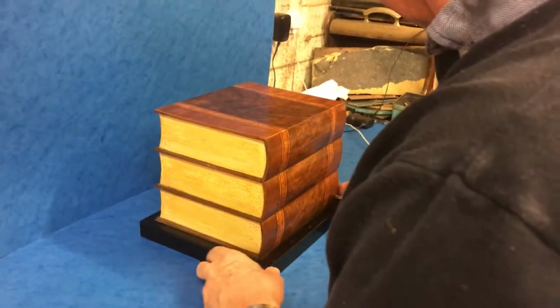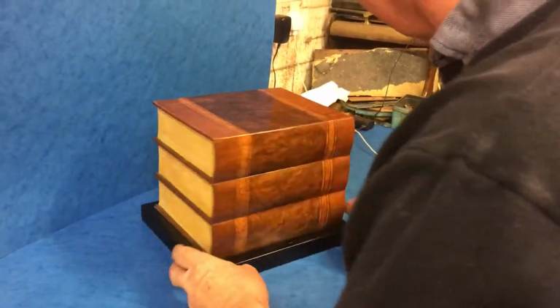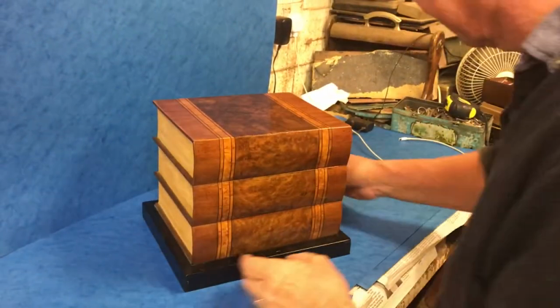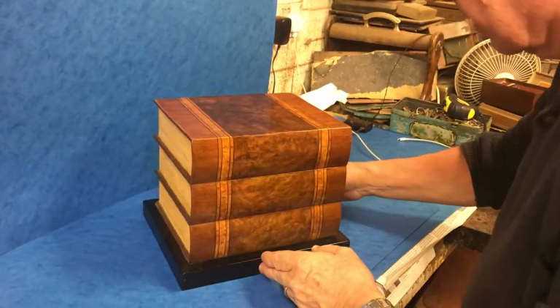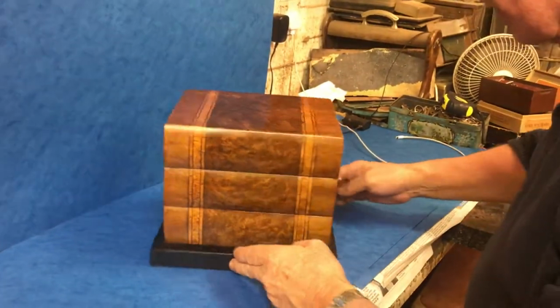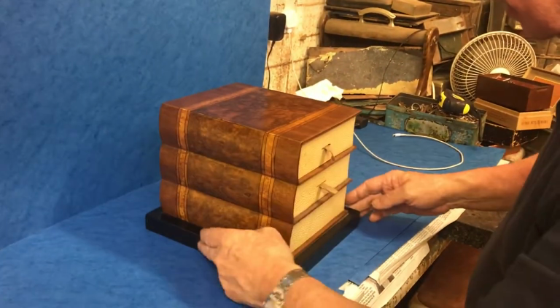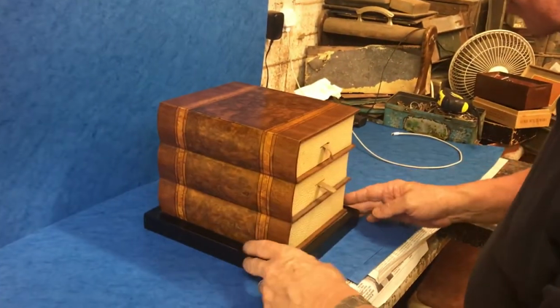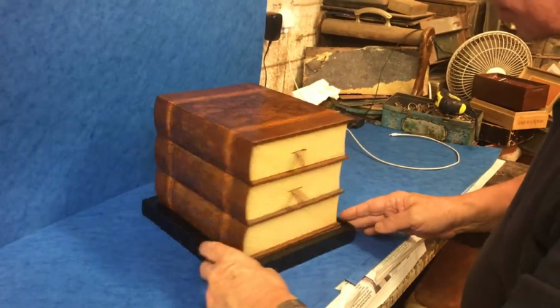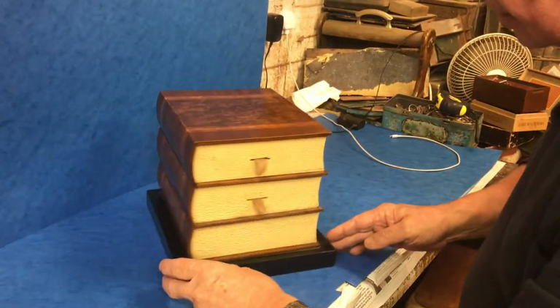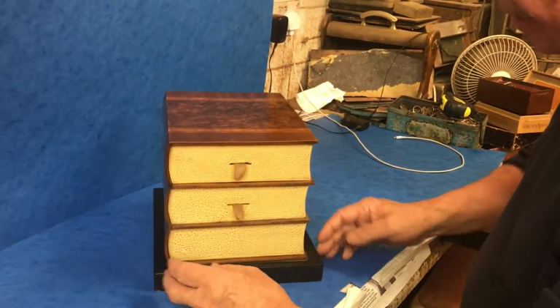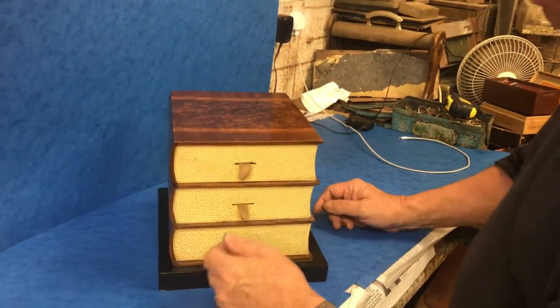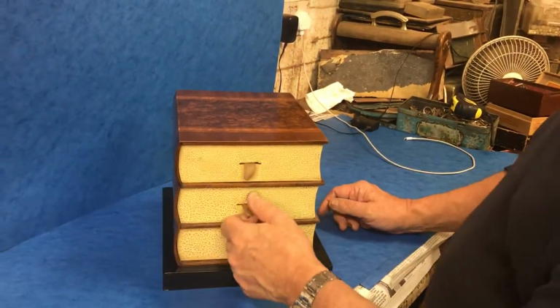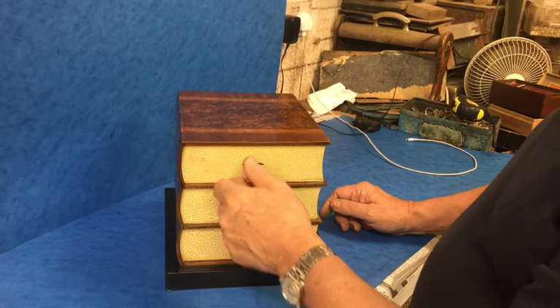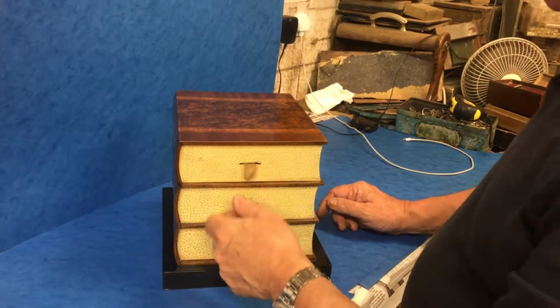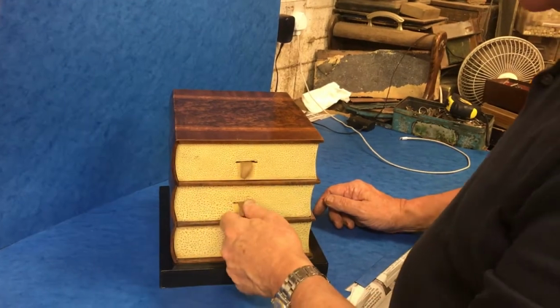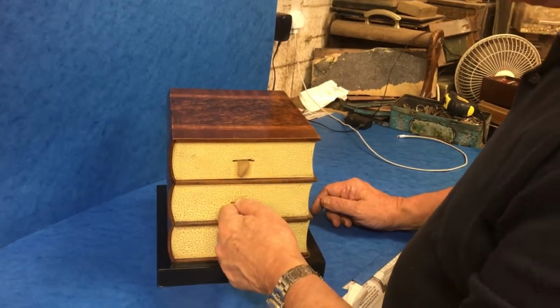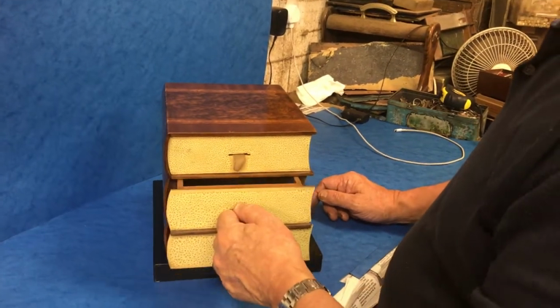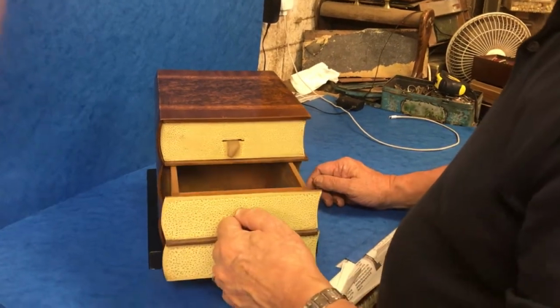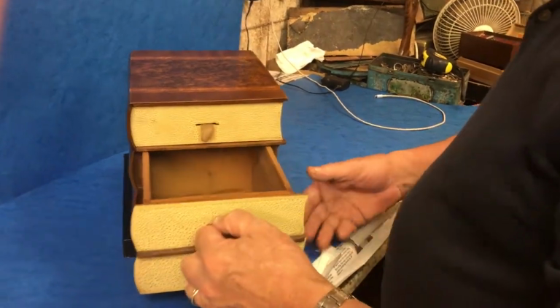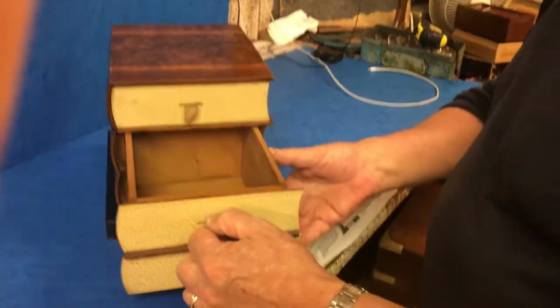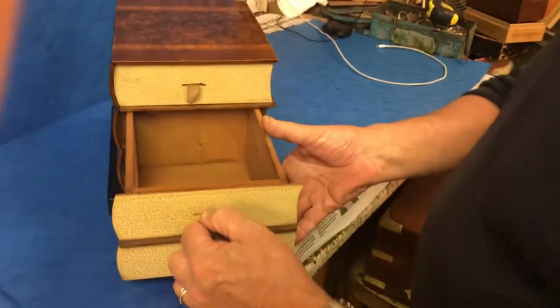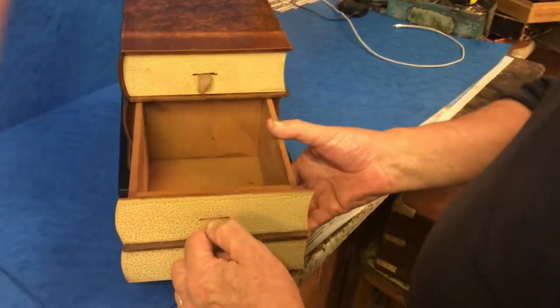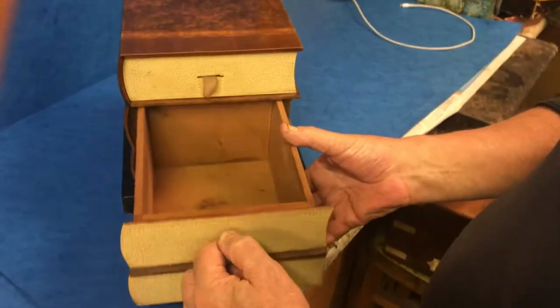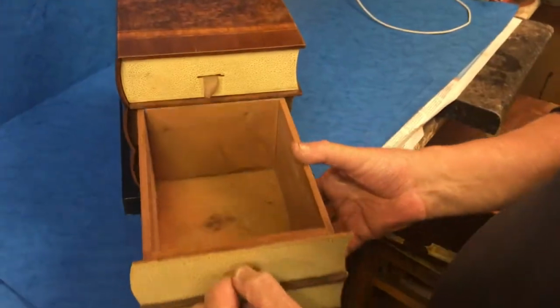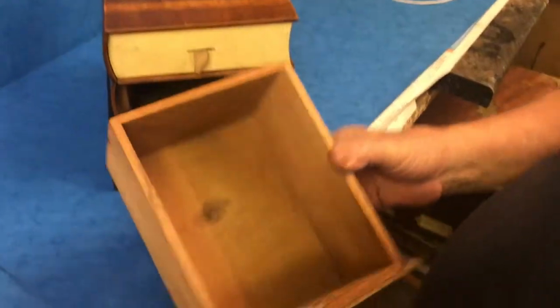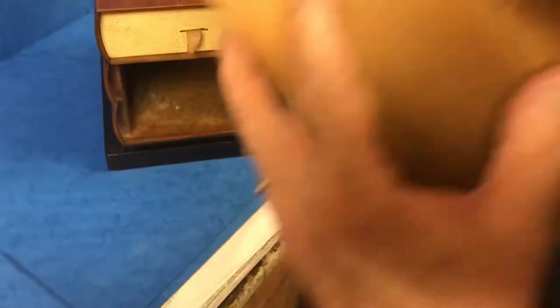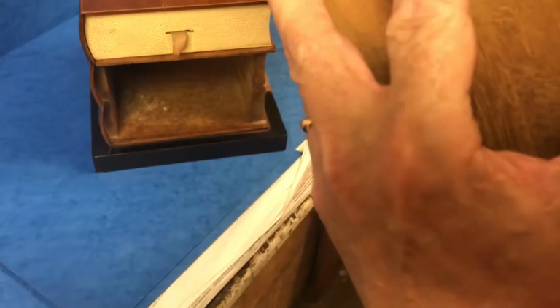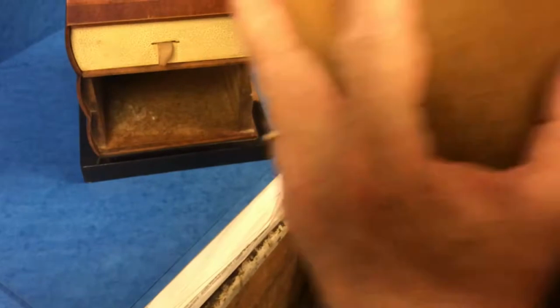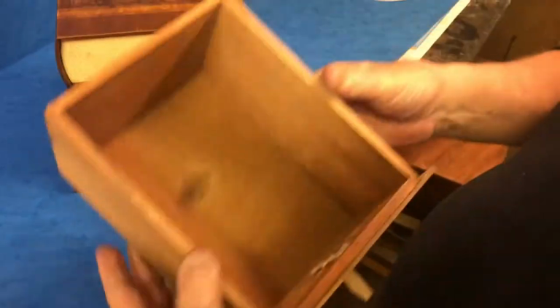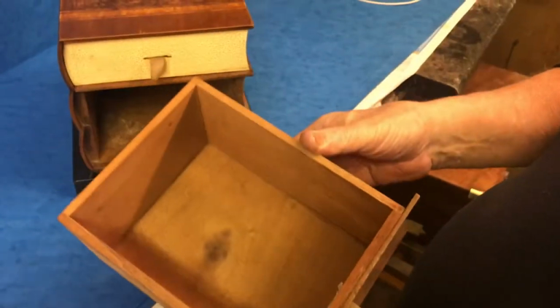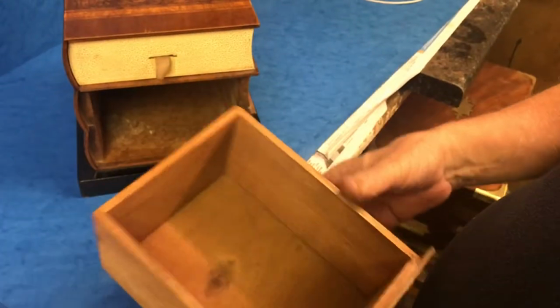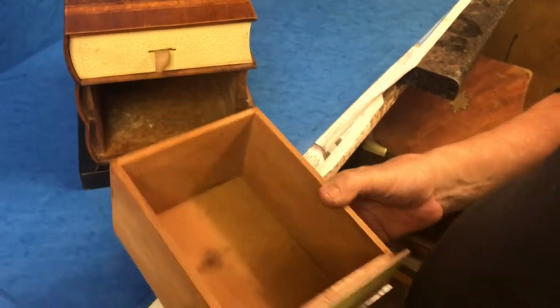It's on an ebonized base, and then when you turn it to the end you've got two linen tabs, and the drawers are all wonderful cedar lined.